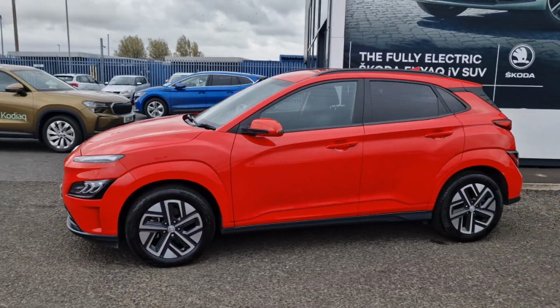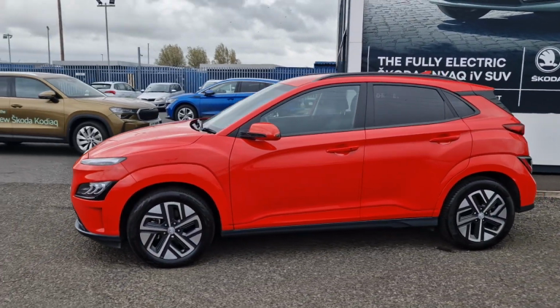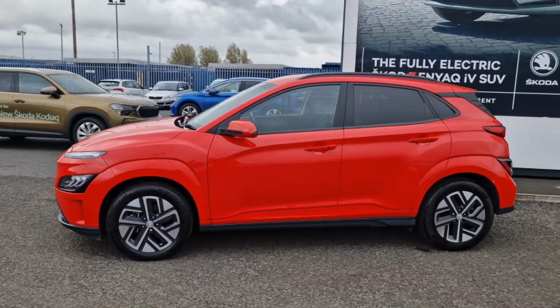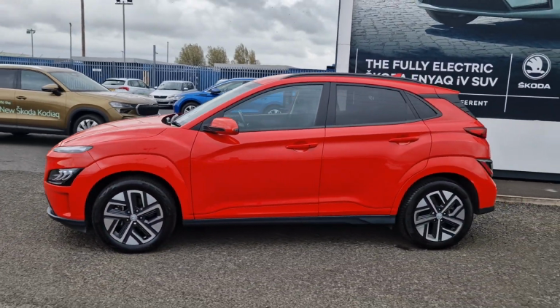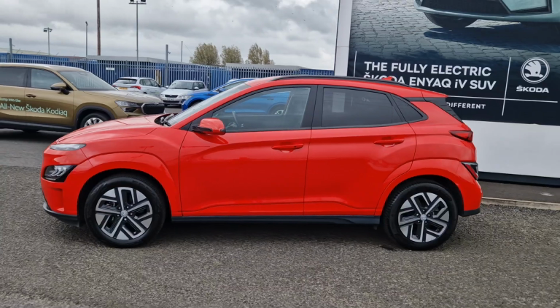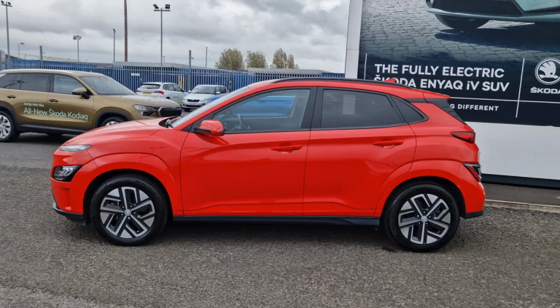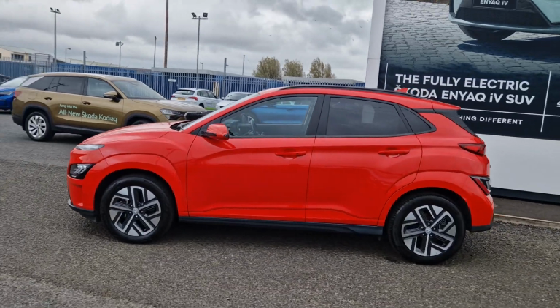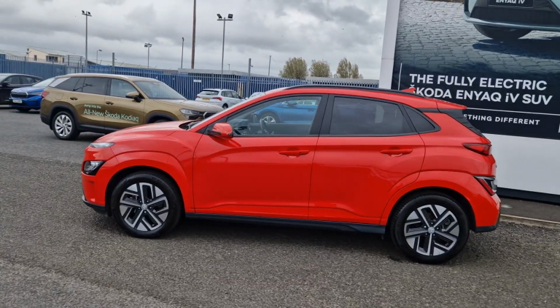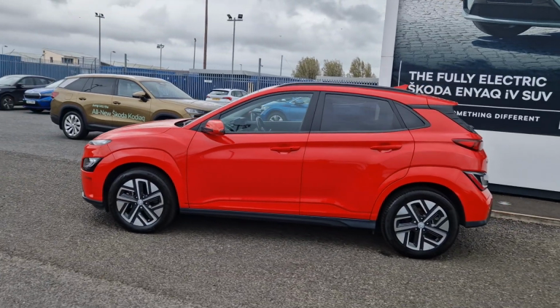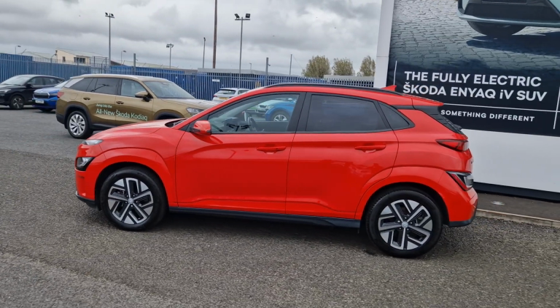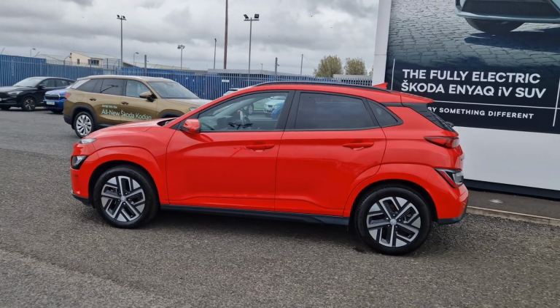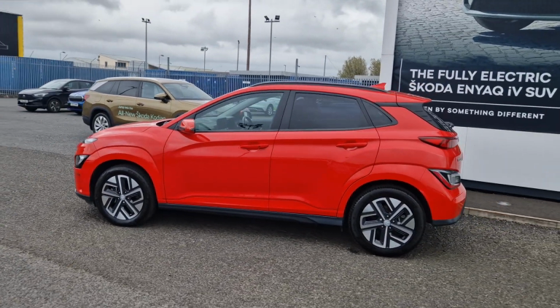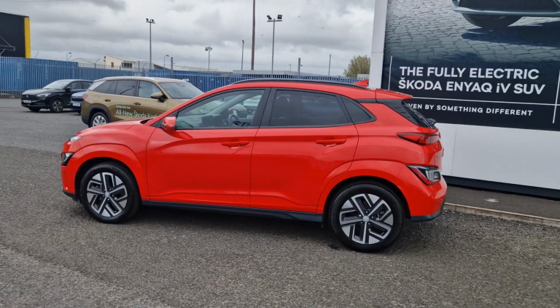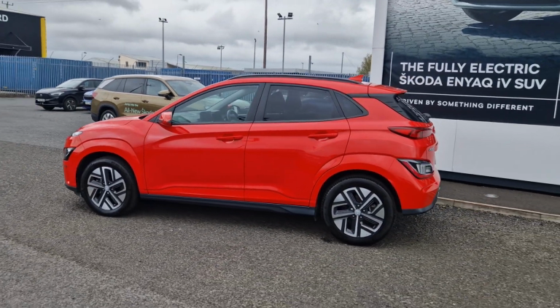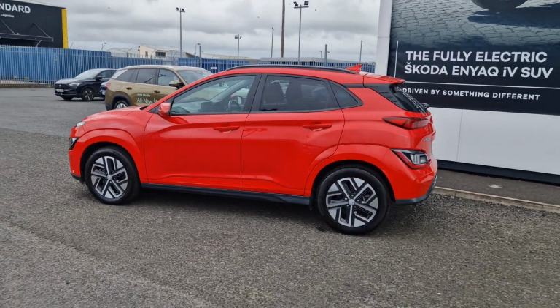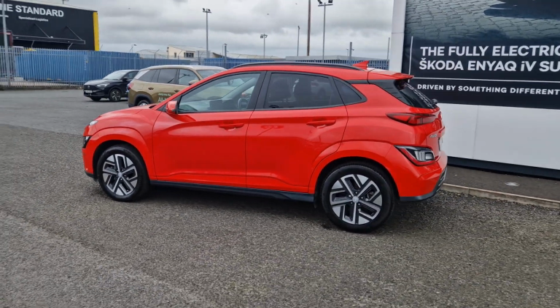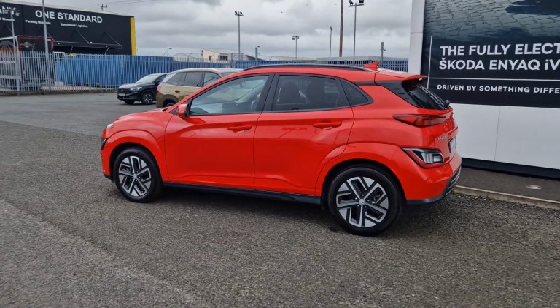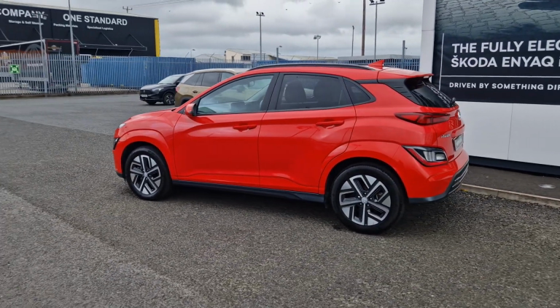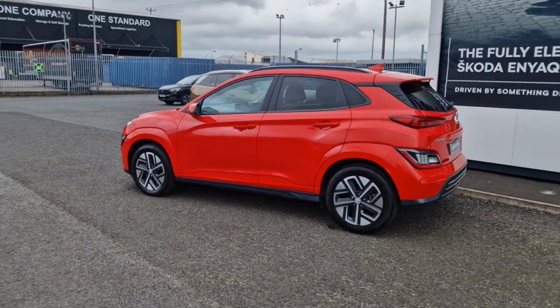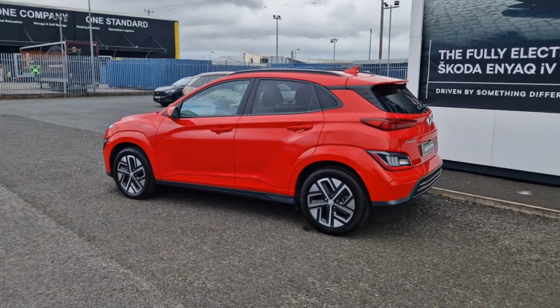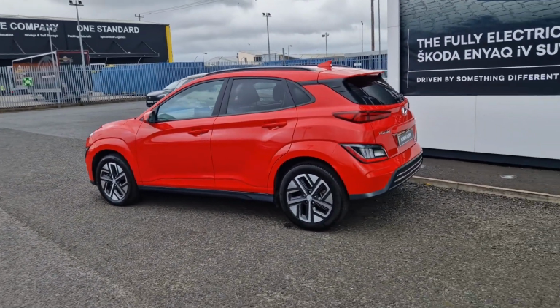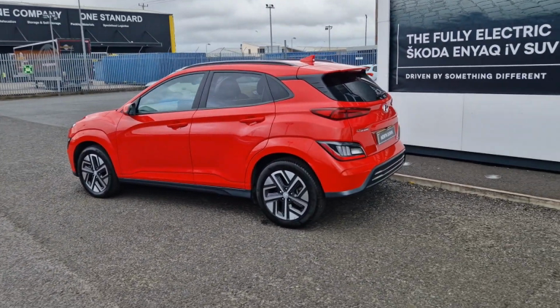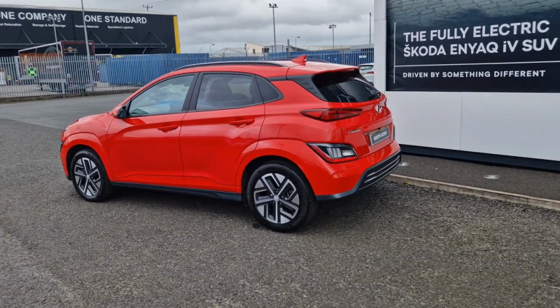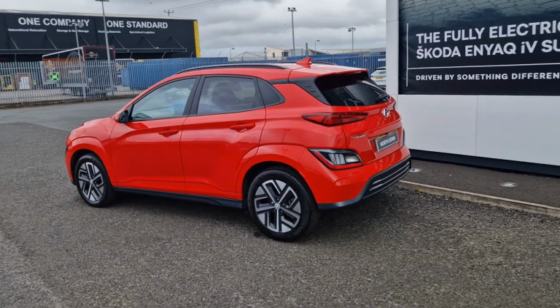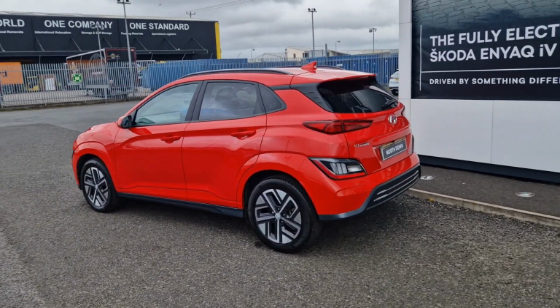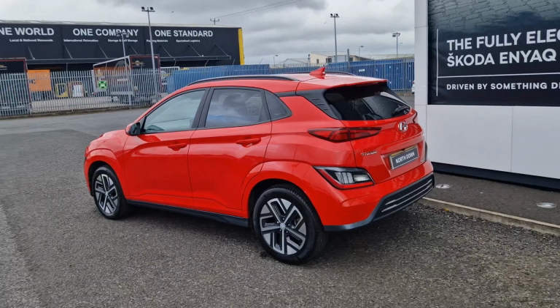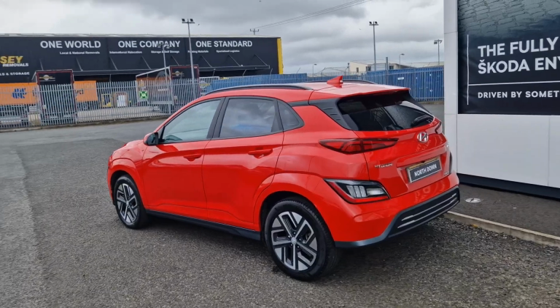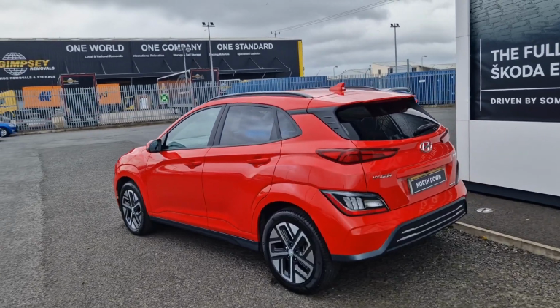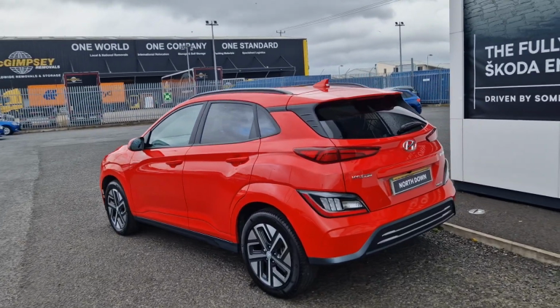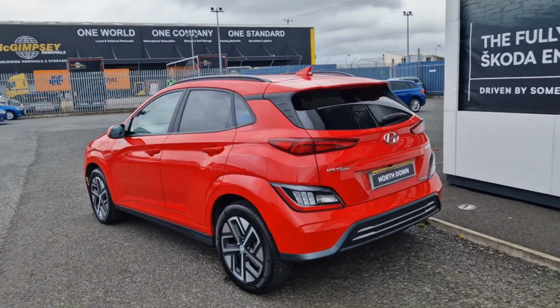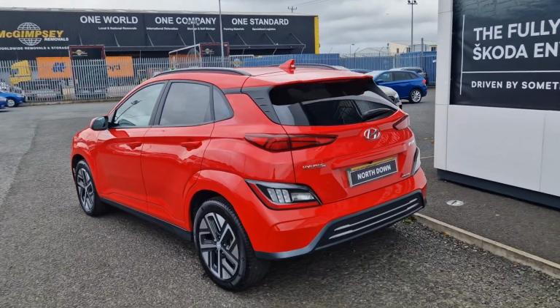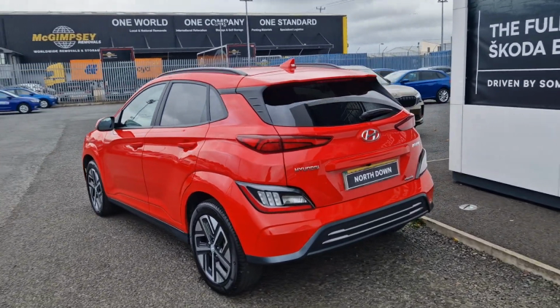This car is, as you can see, finished in red, and comes with a power of roughly 100kW, which is produced at around 134bhp equivalent.